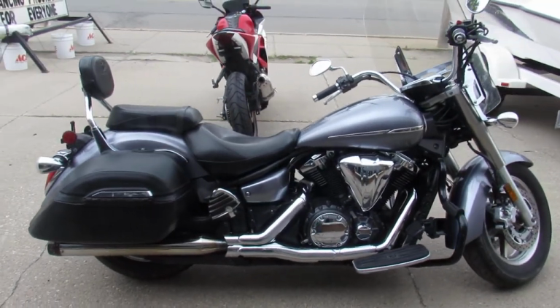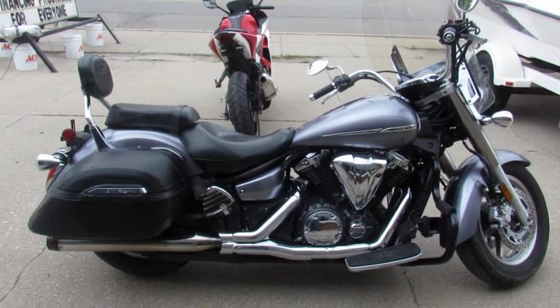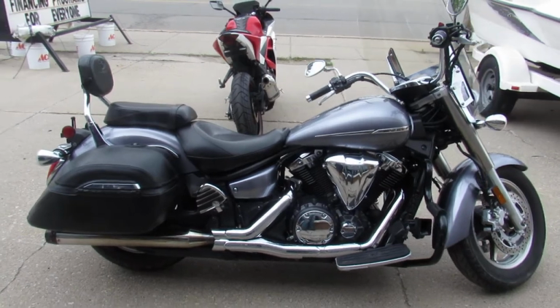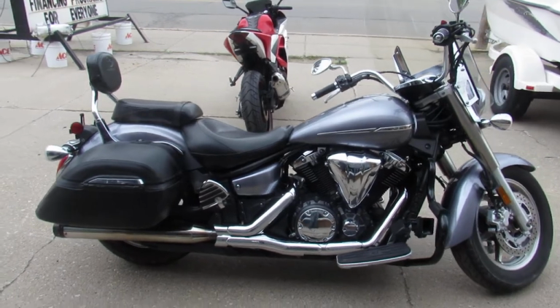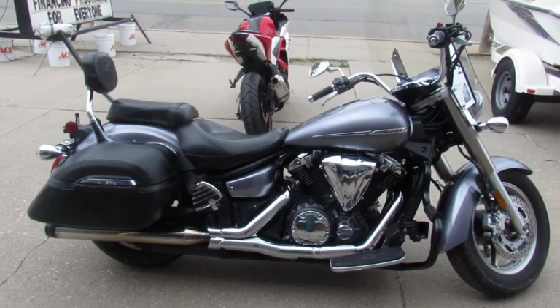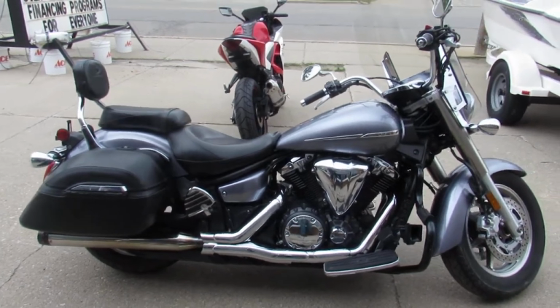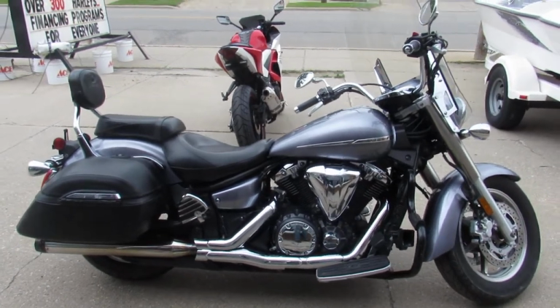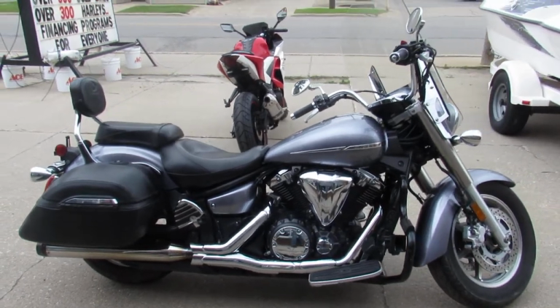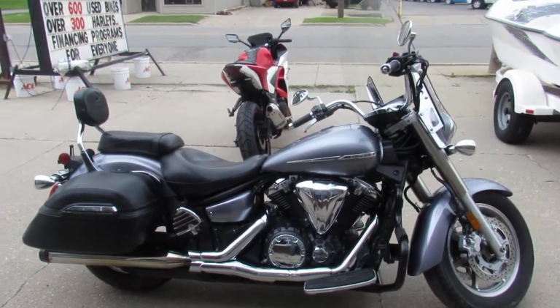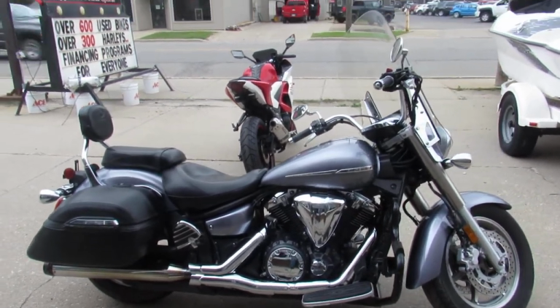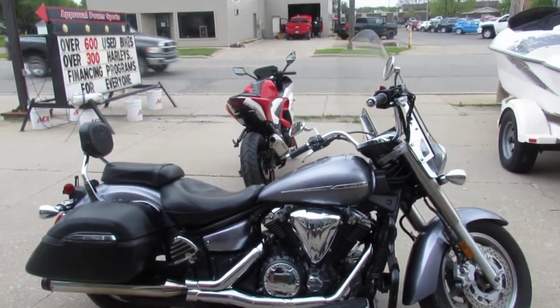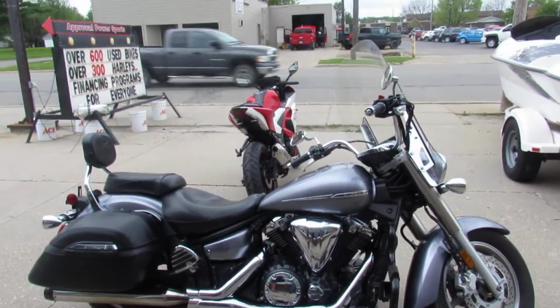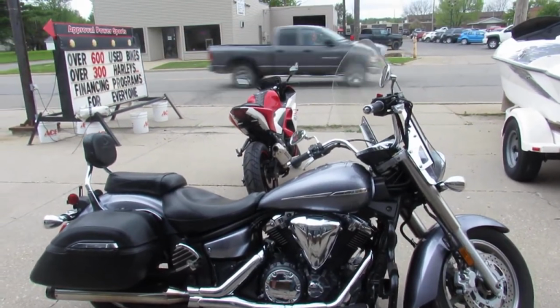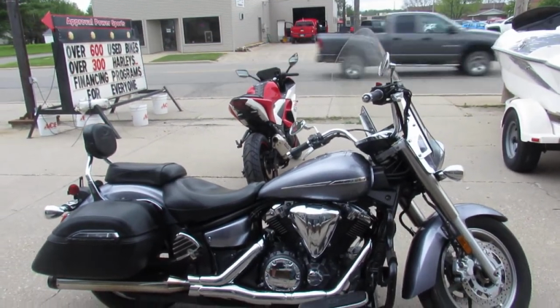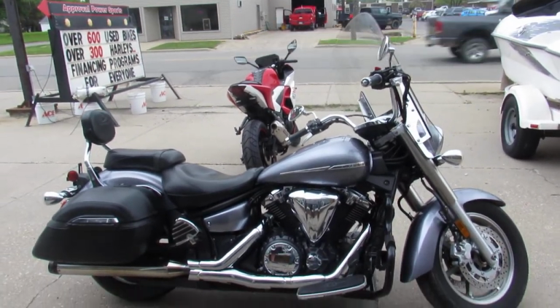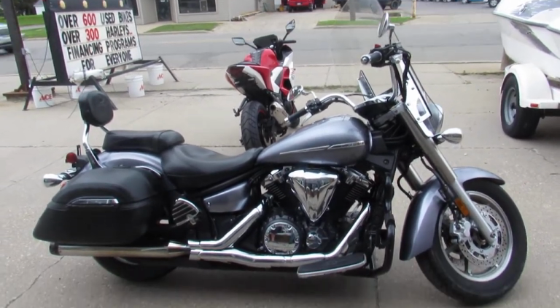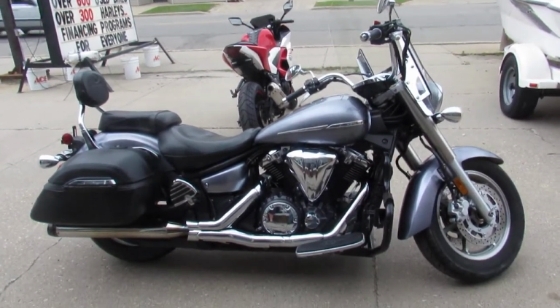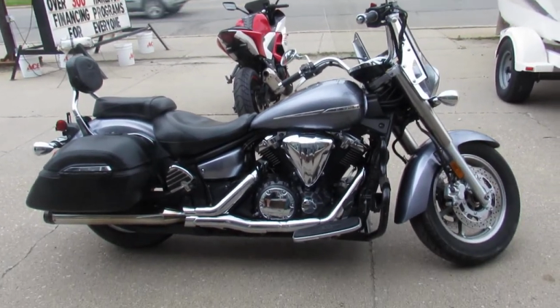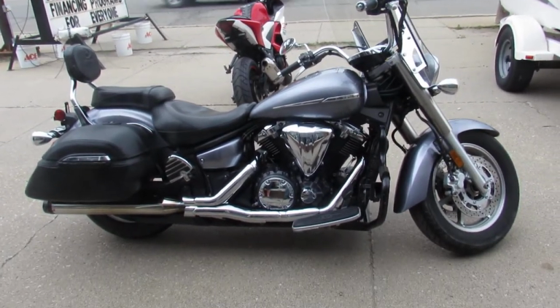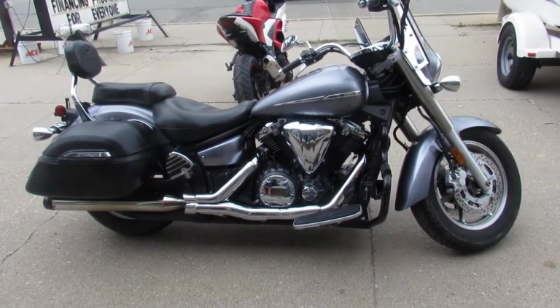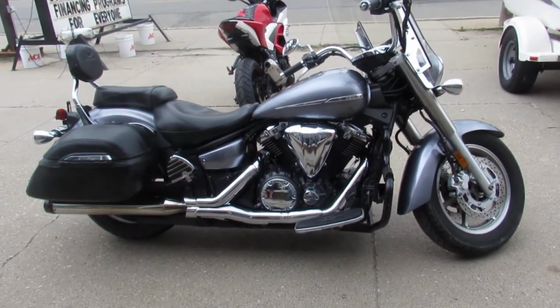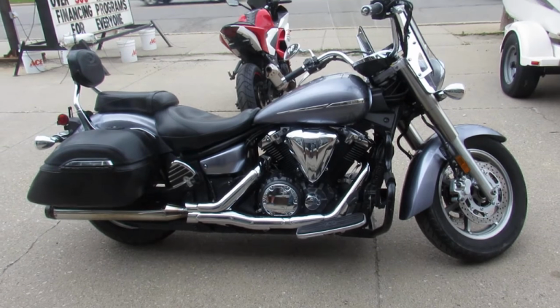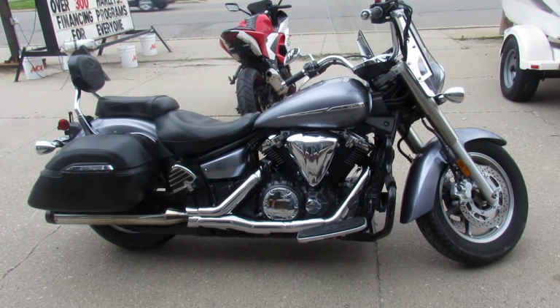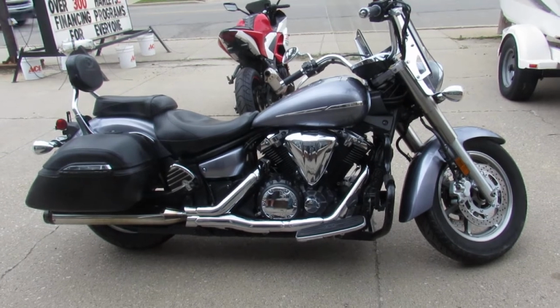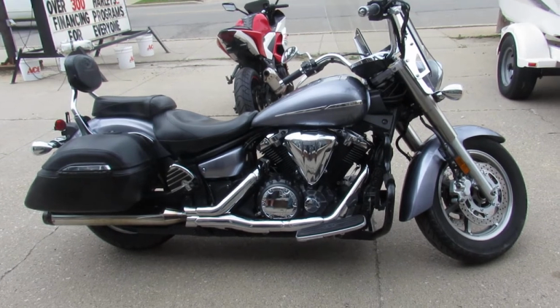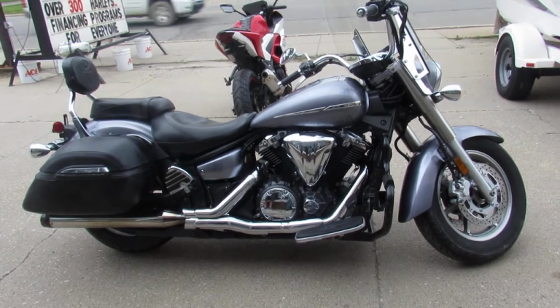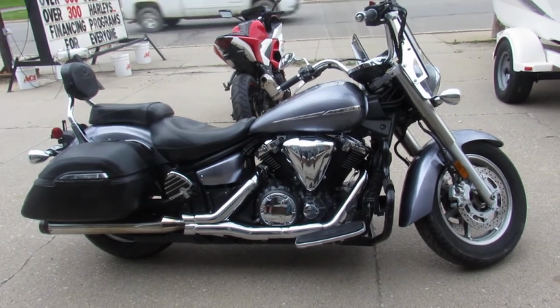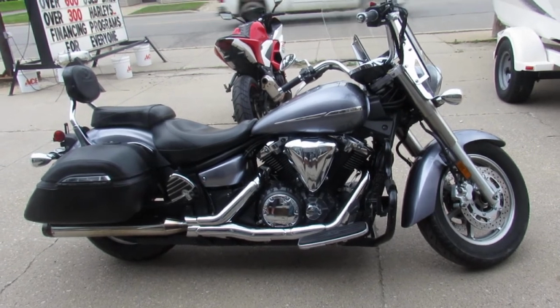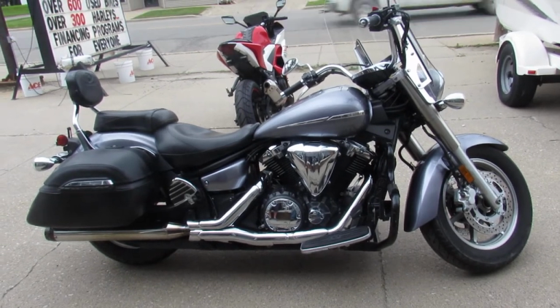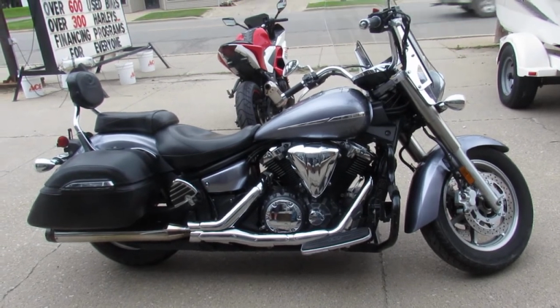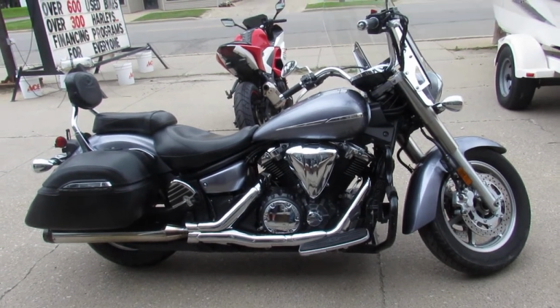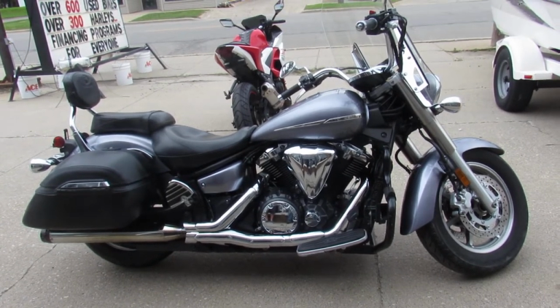2008 V-Star 1300, all done up, only $39.99. Give us a call — it's 810-648-9500.